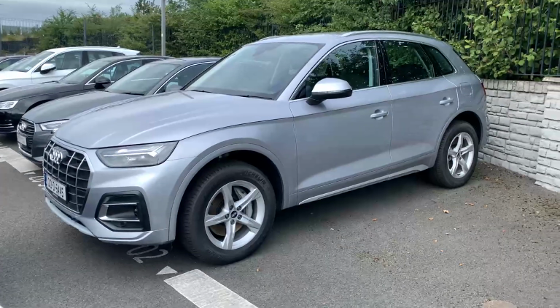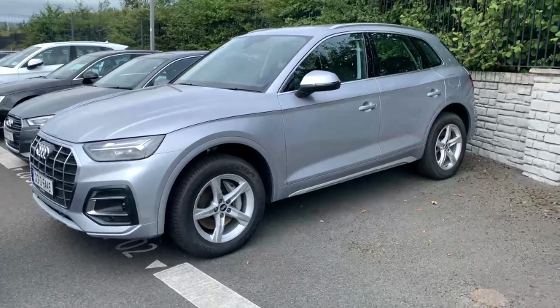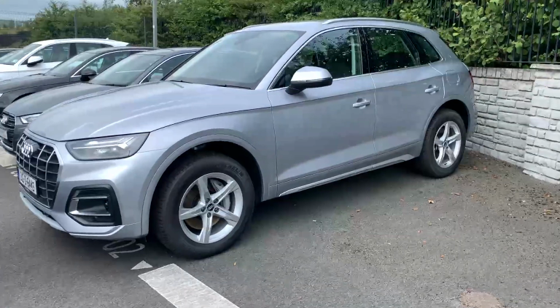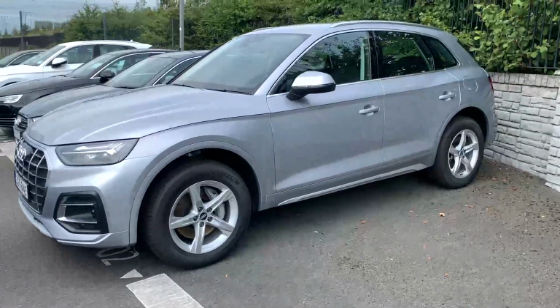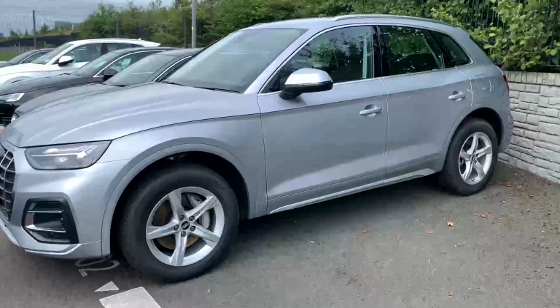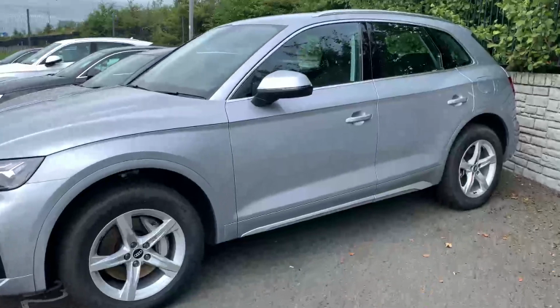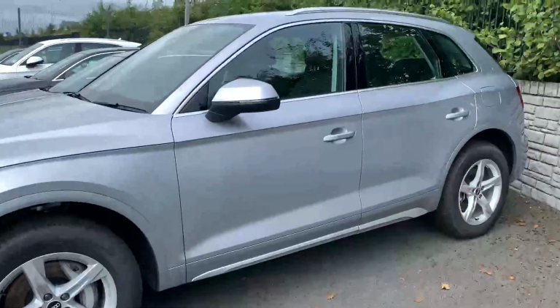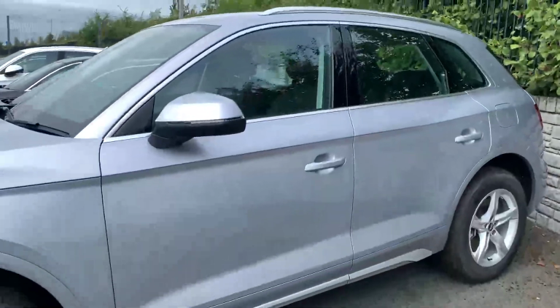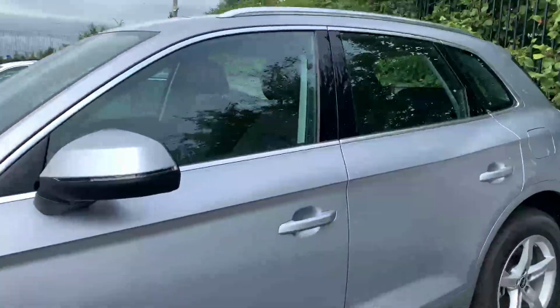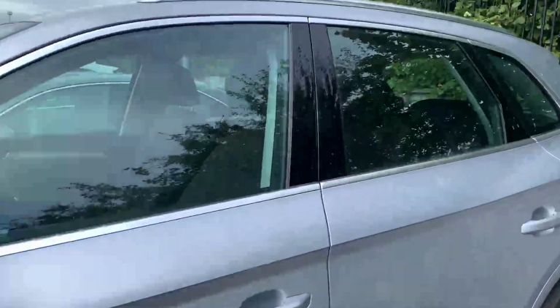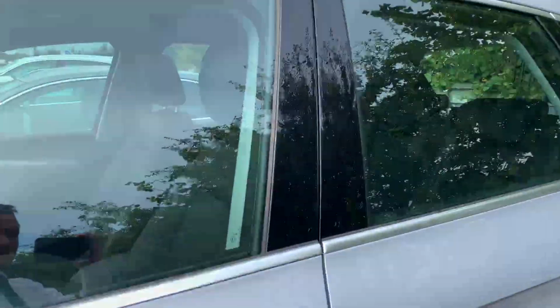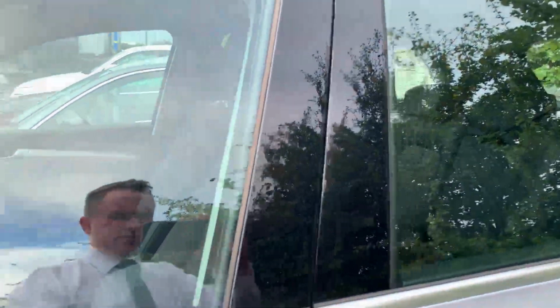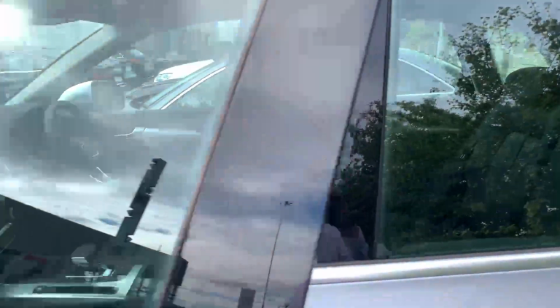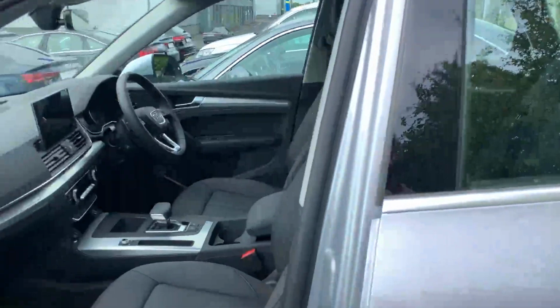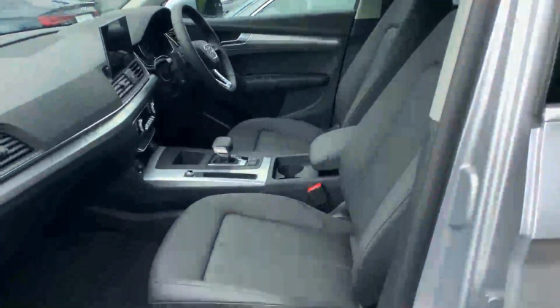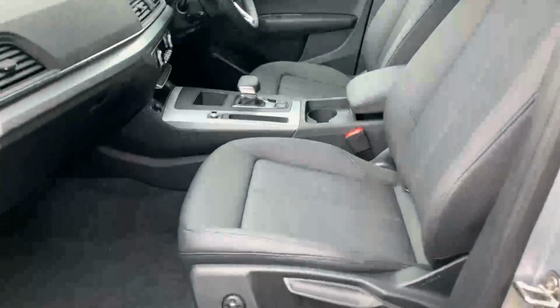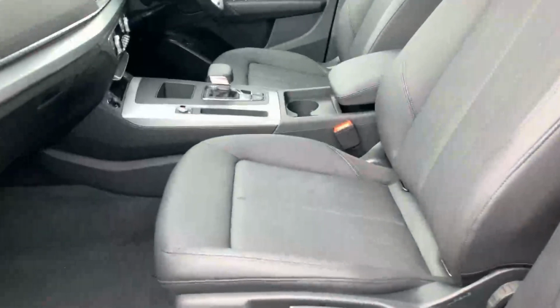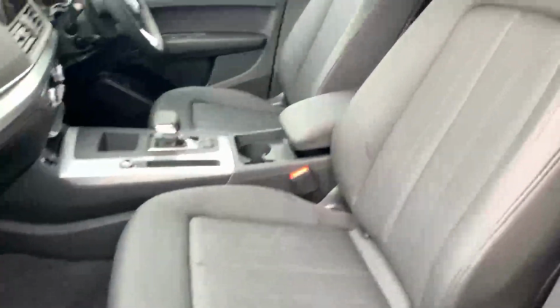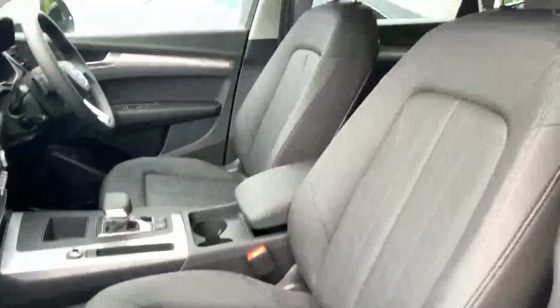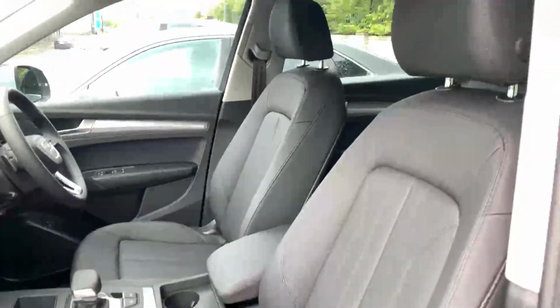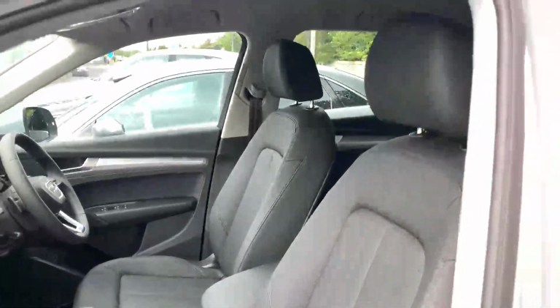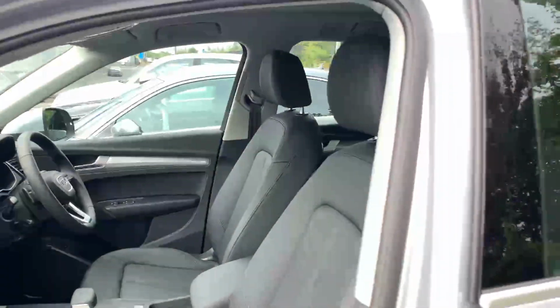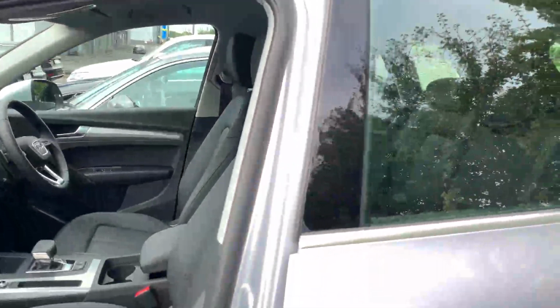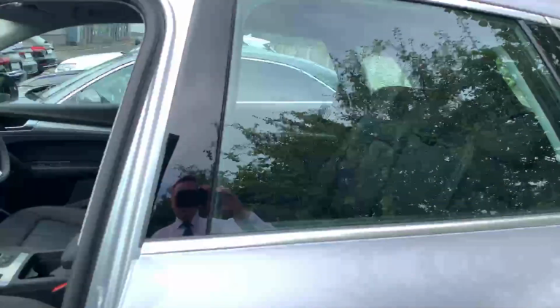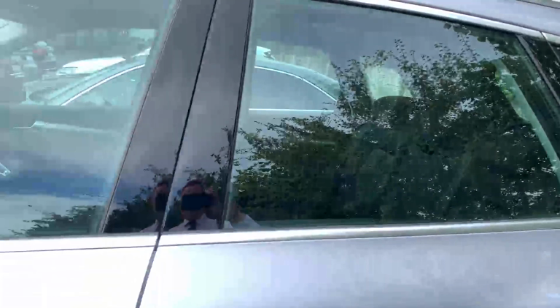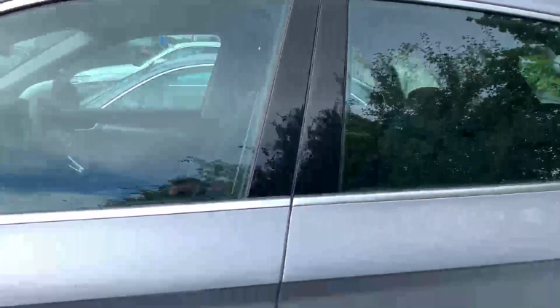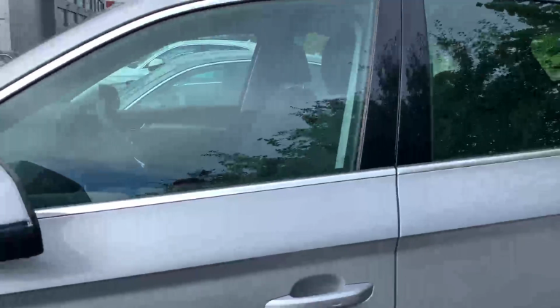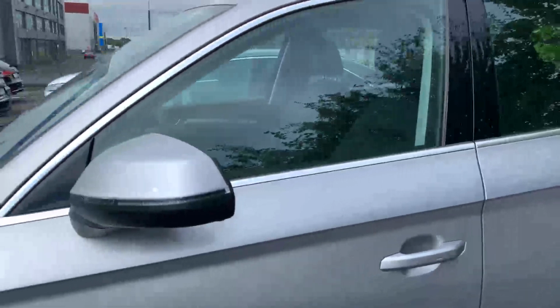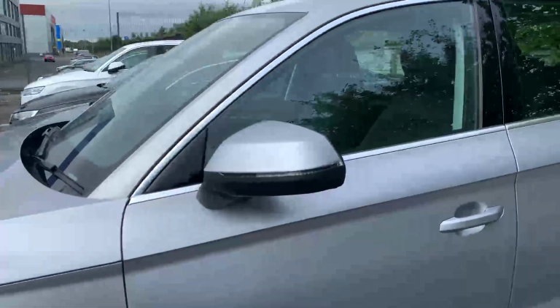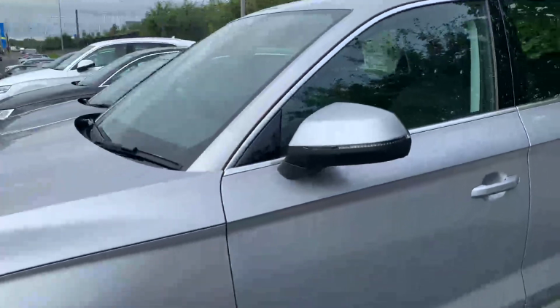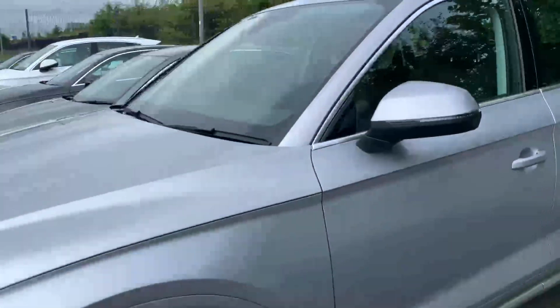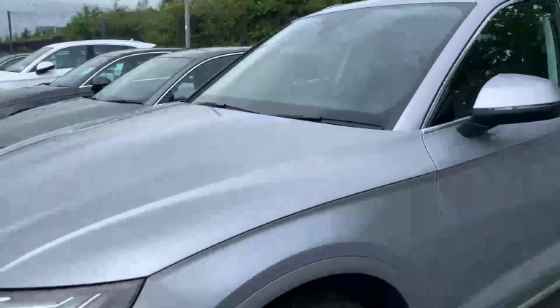It's finished off in floret silver and on the inside there's a full black leather interior. The Q5 Hybrid comes as standard with a four wheel drive system, 7 speed automatic.